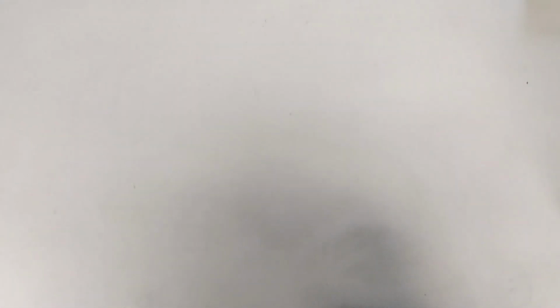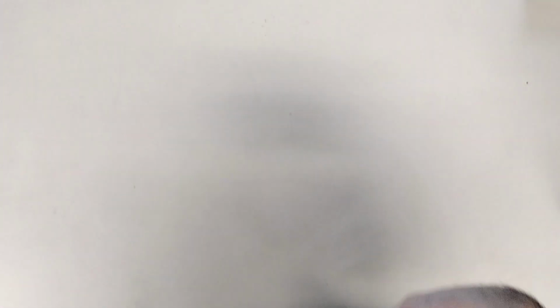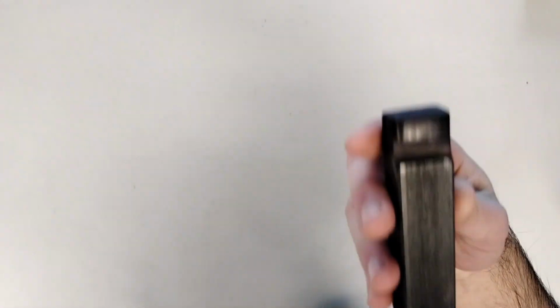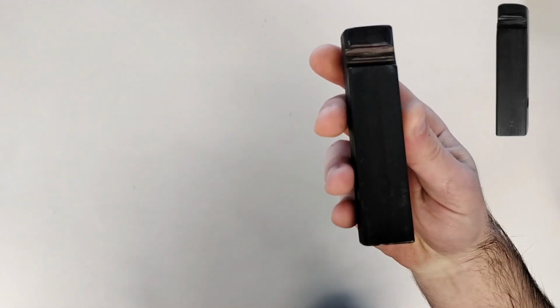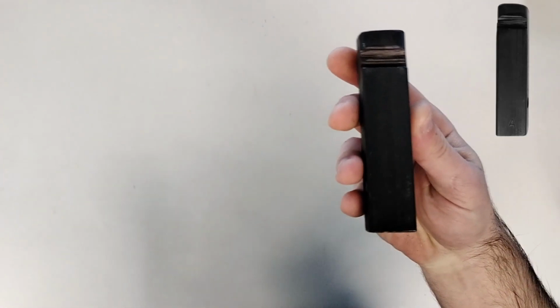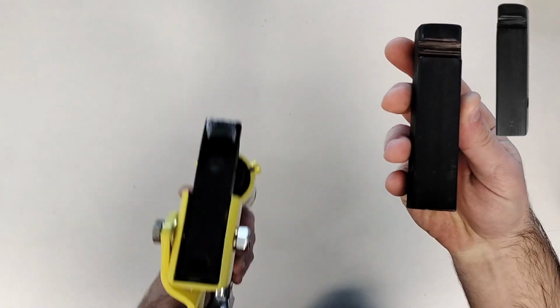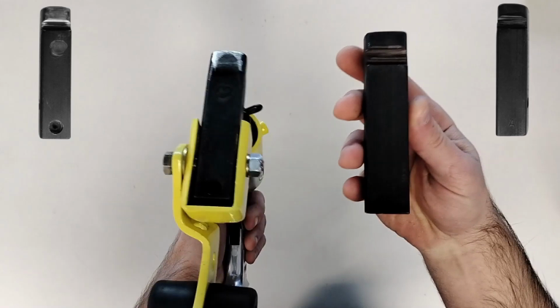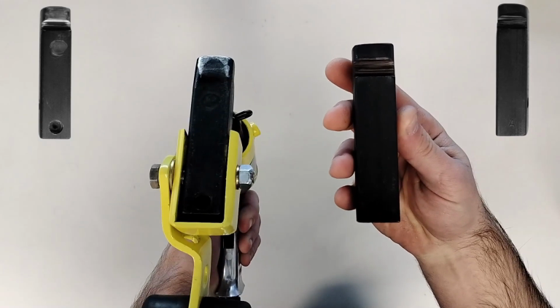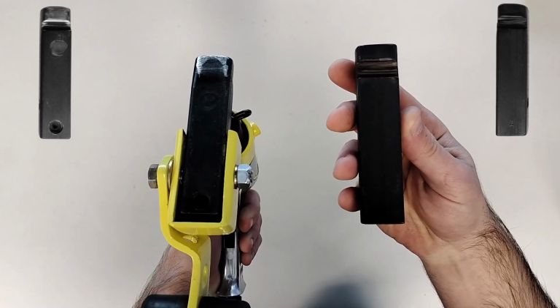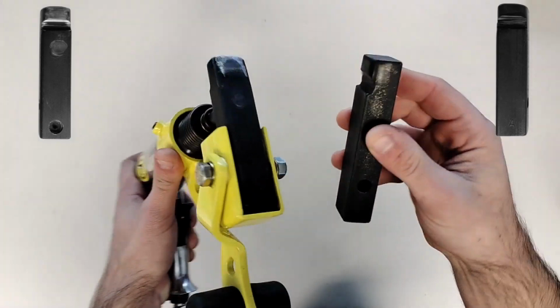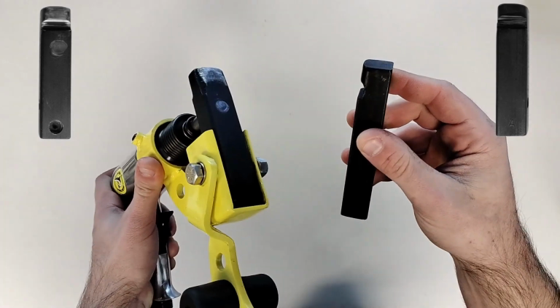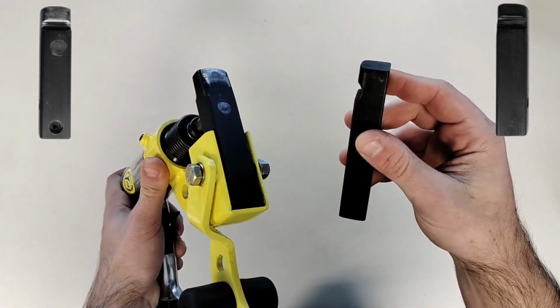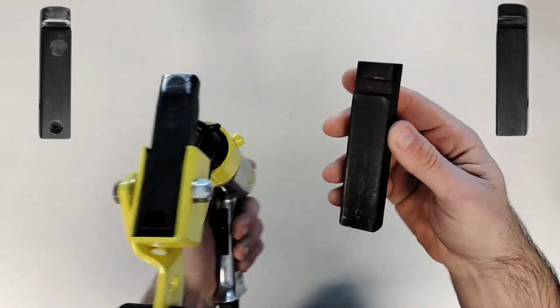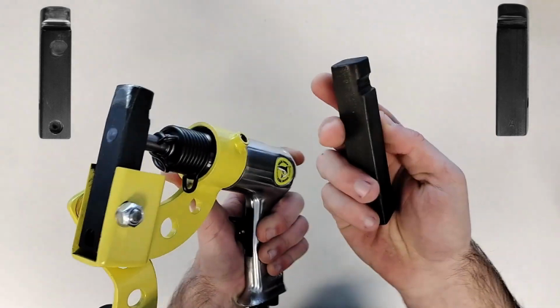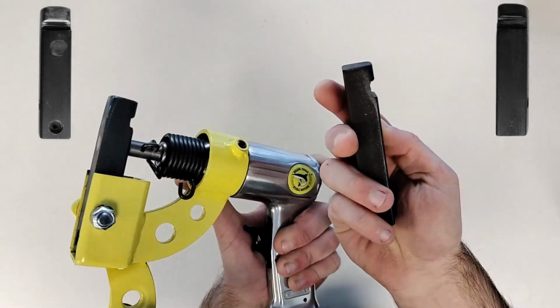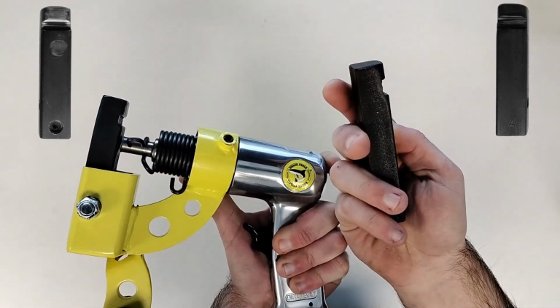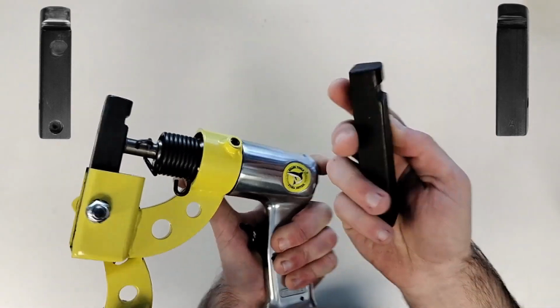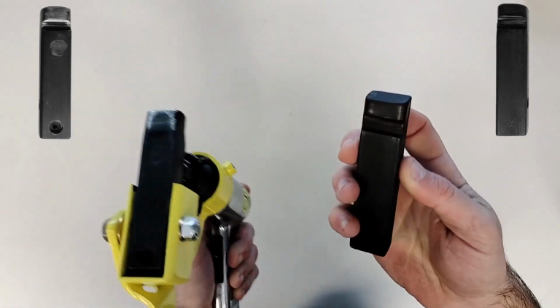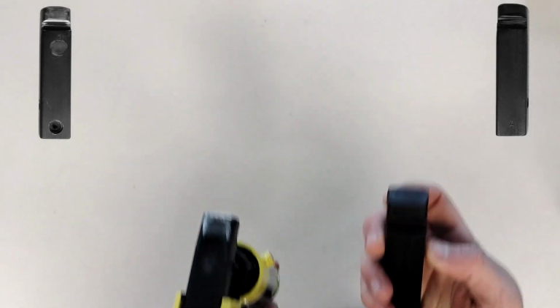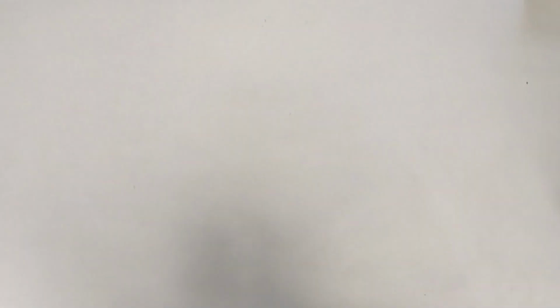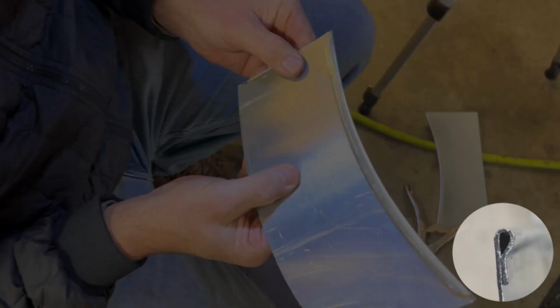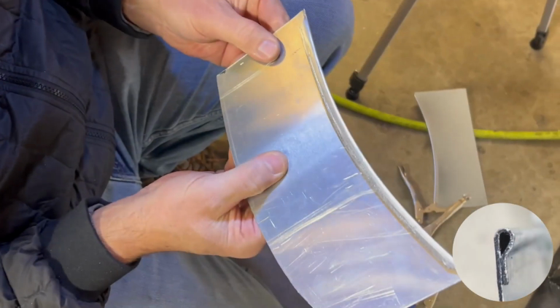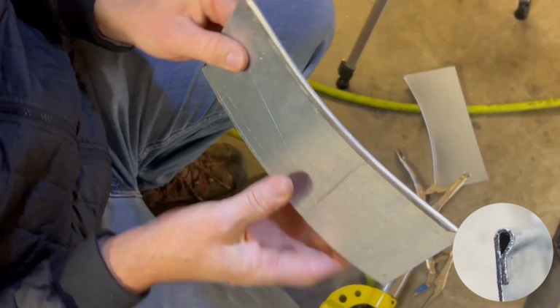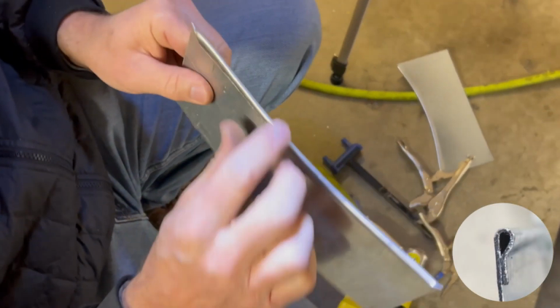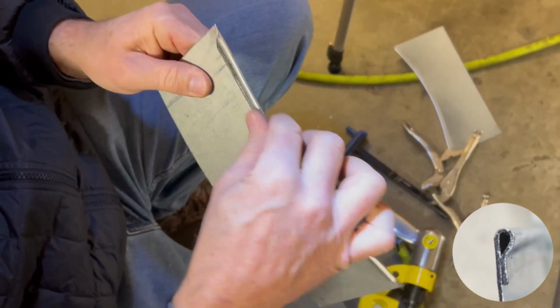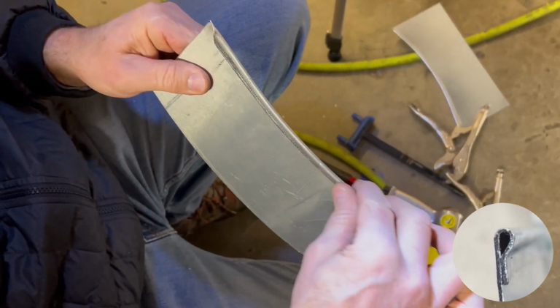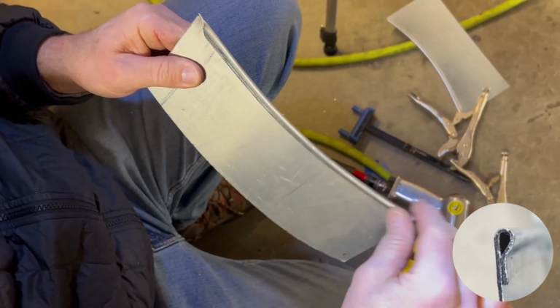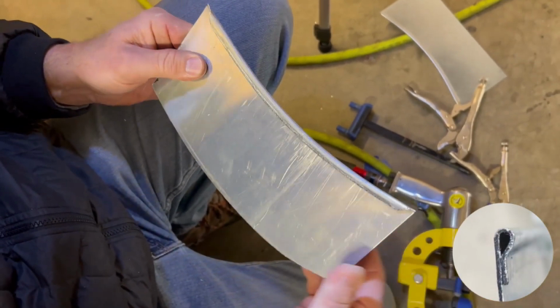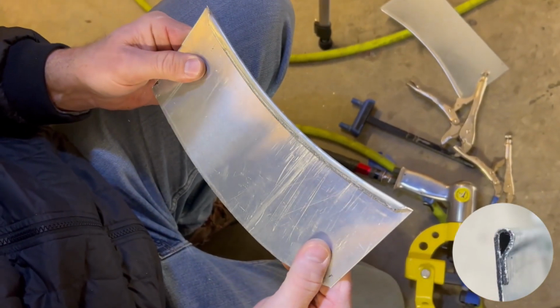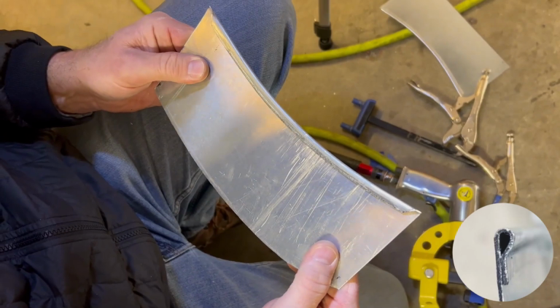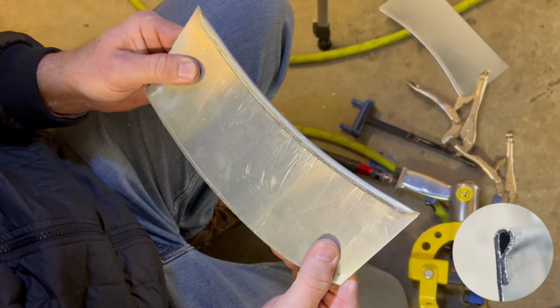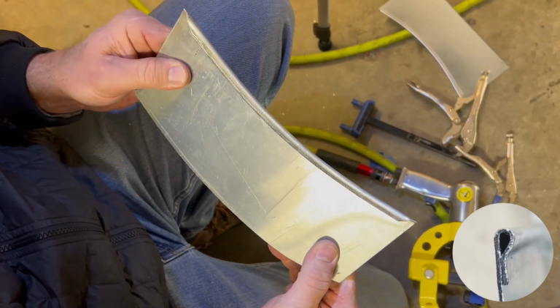This quarter panel flange tool comes with two hammers — one for steel and one for aluminum. They both can create flat or perfectly beaded flanges. With this tool, you'll get a lot more done in less time, with less body strain, and get better quality results.